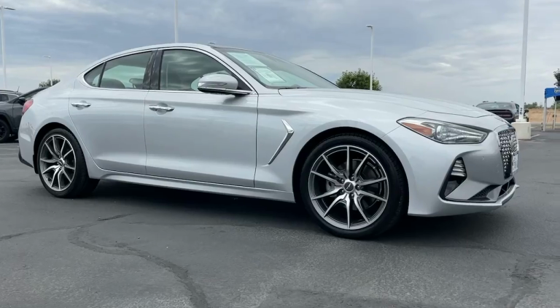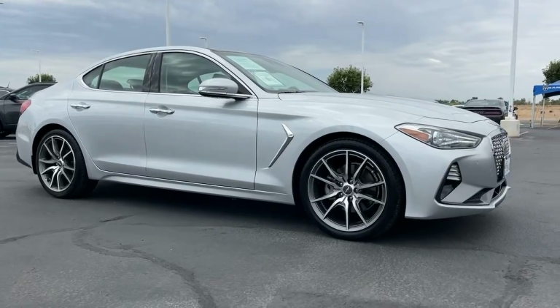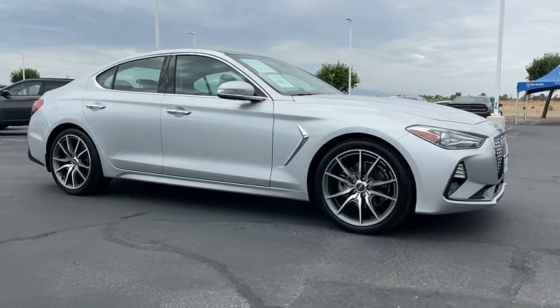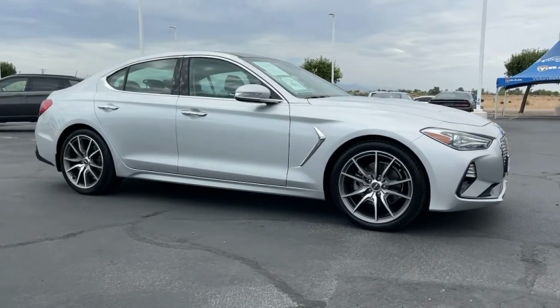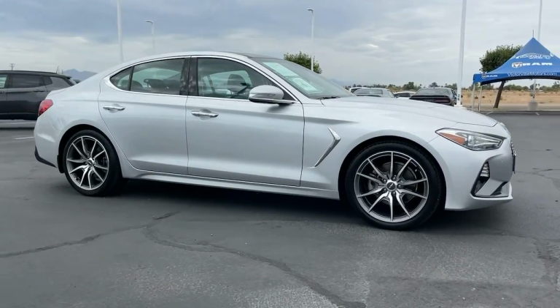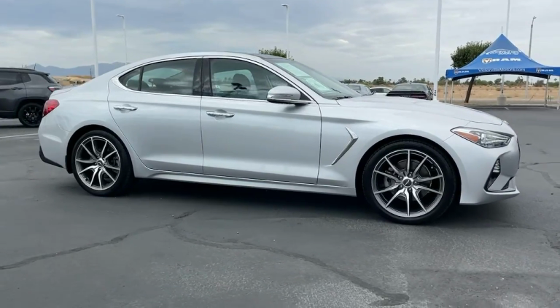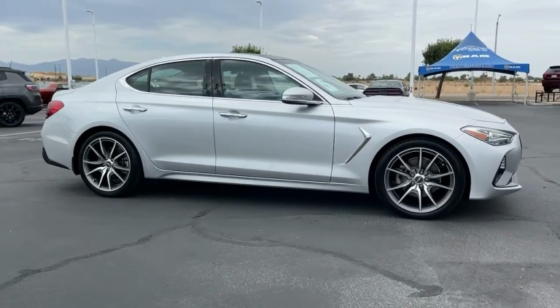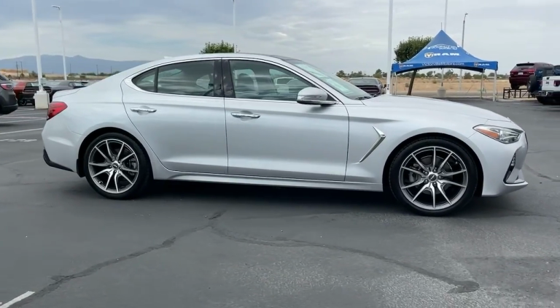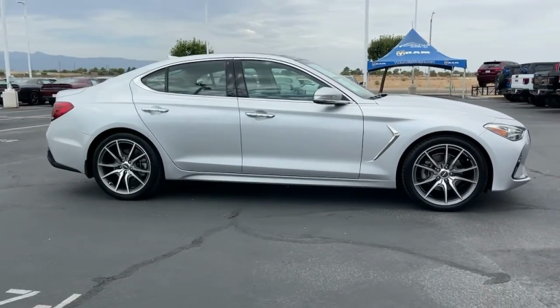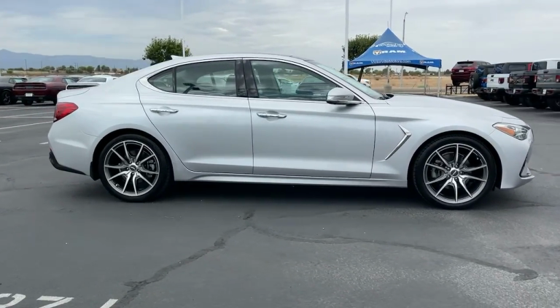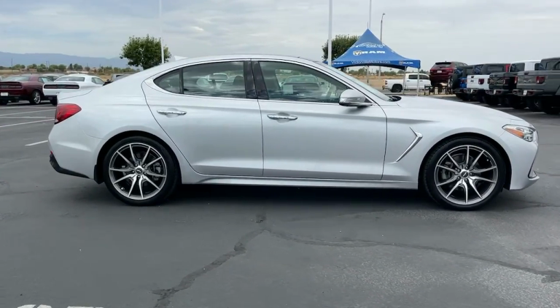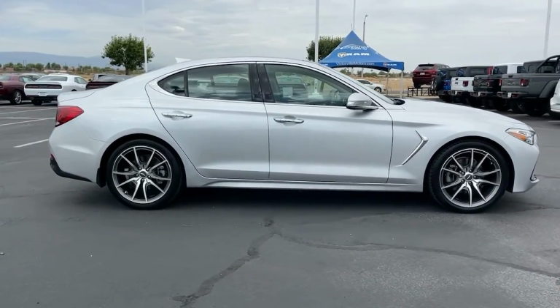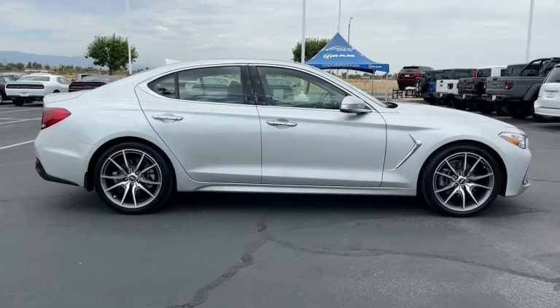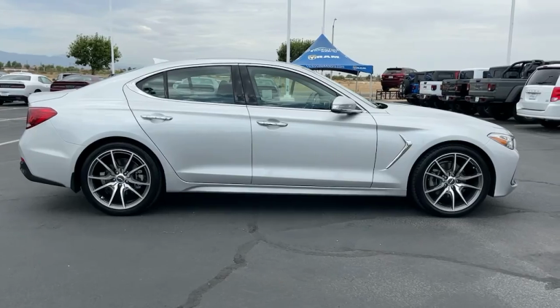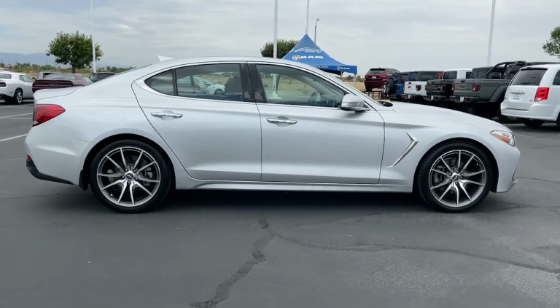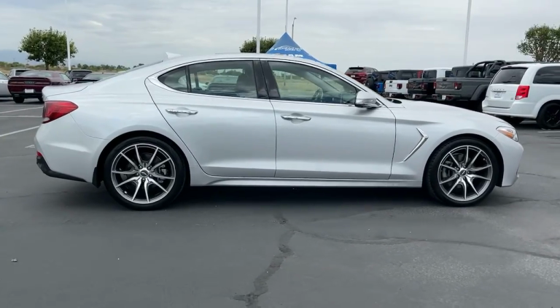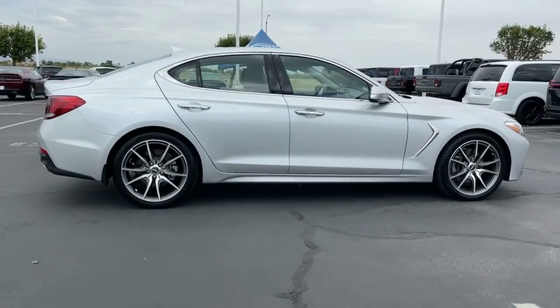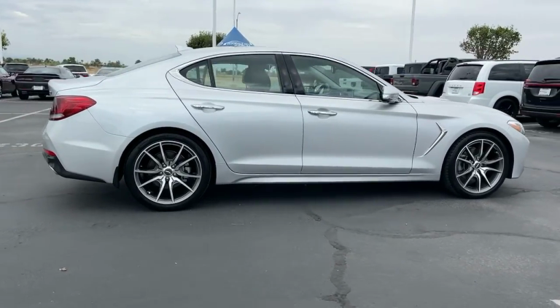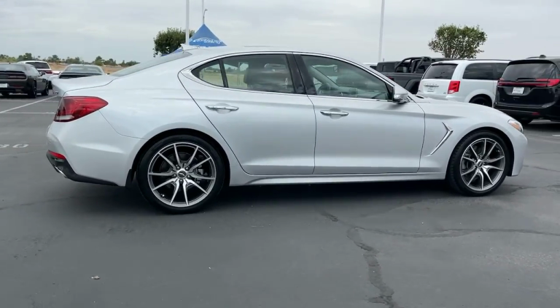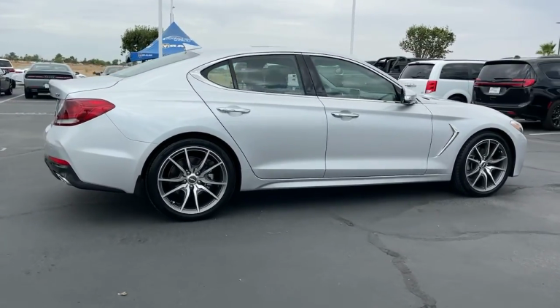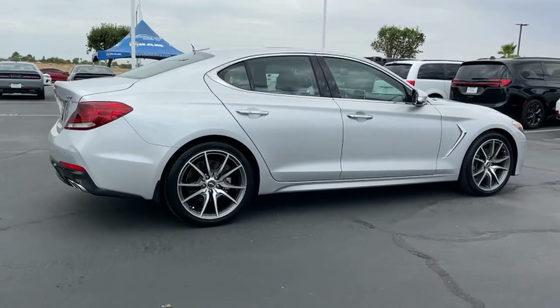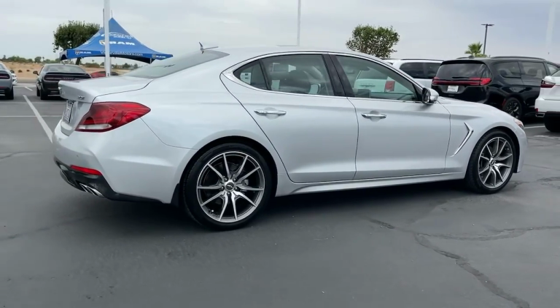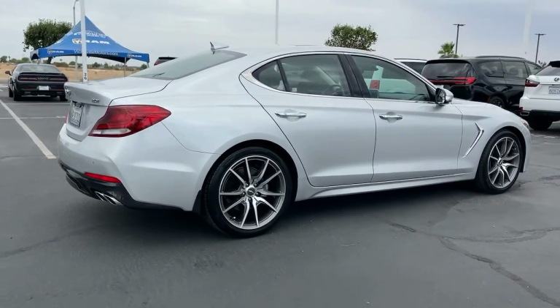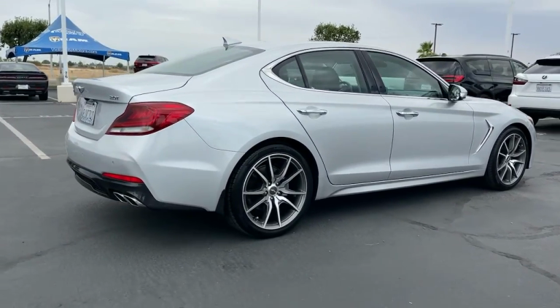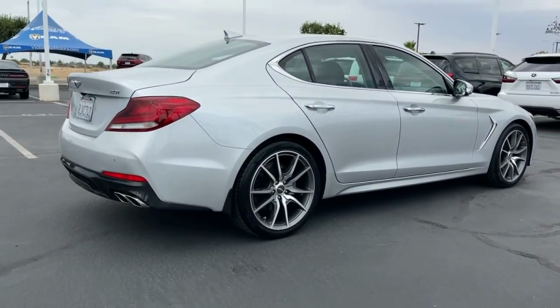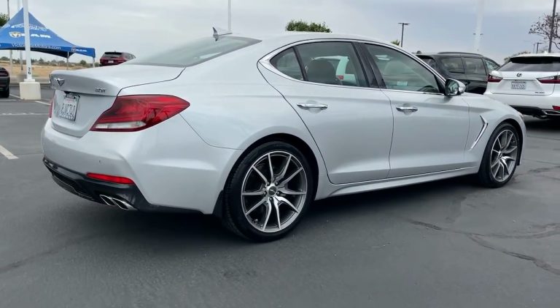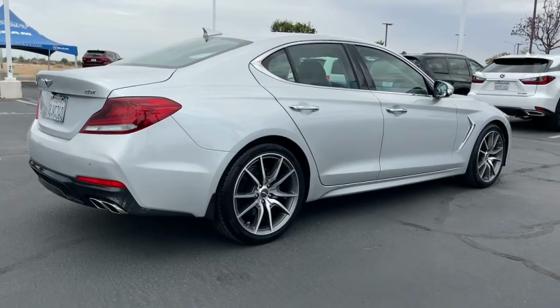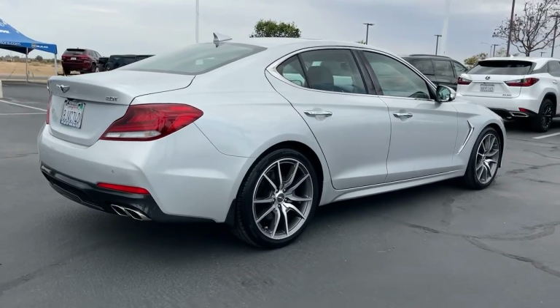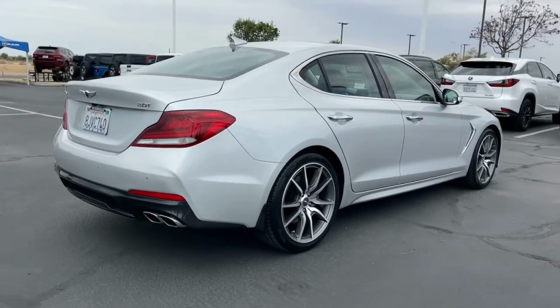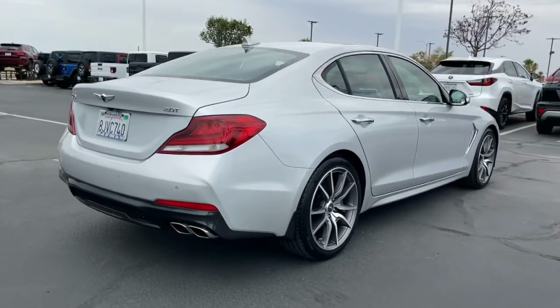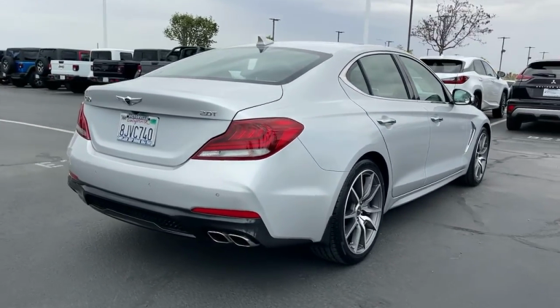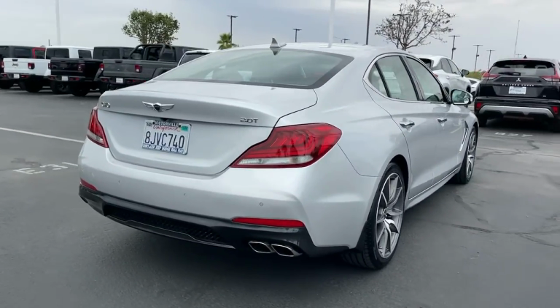Can you see yourself in the 2019 Genesis G70? With less than 10,000 miles on the odometer, this vehicle provides excellent value. Aspire to be your very best.